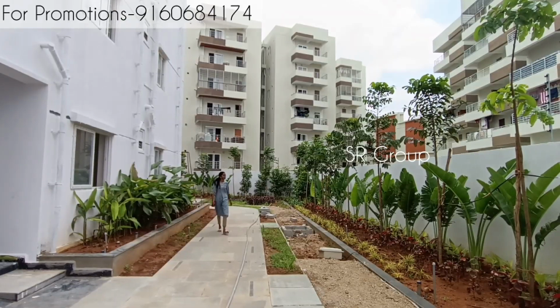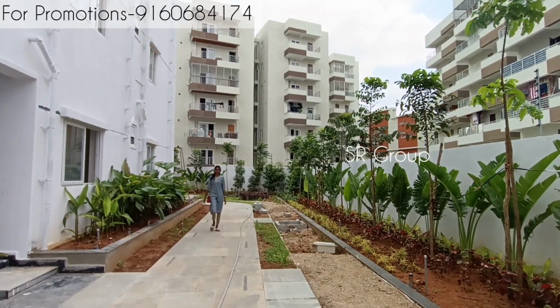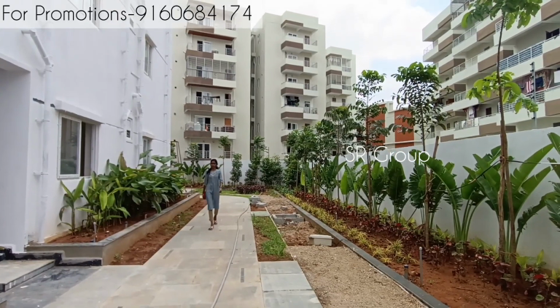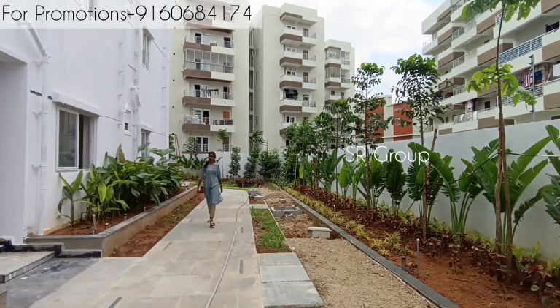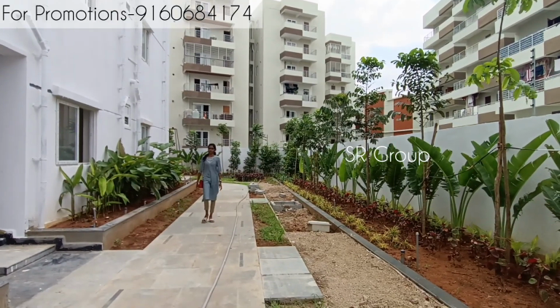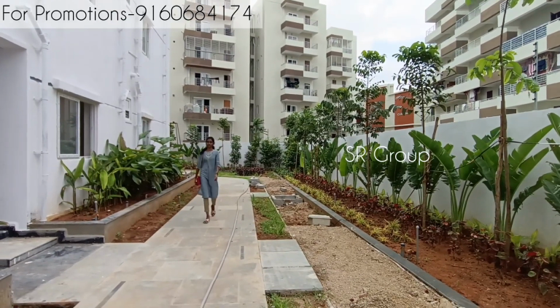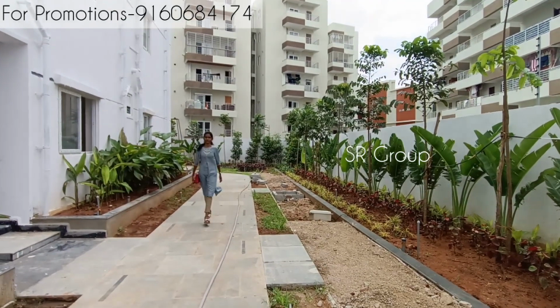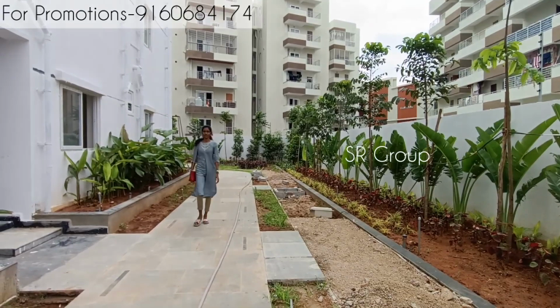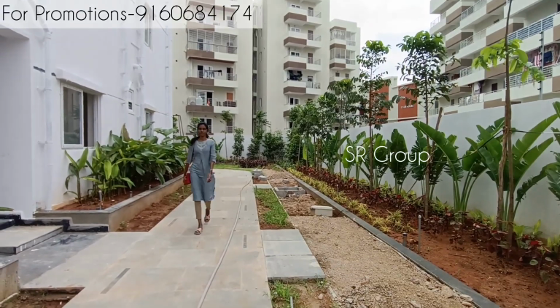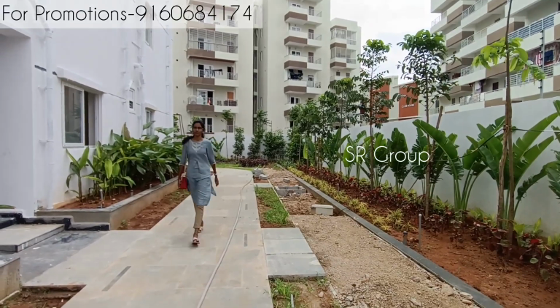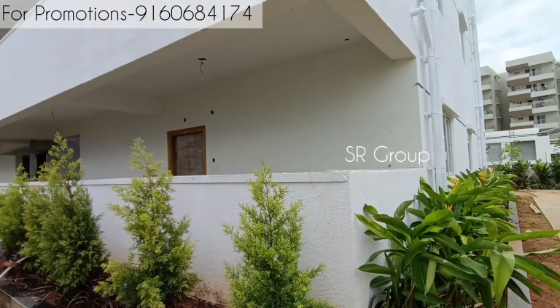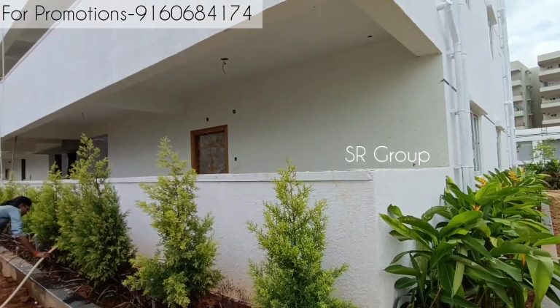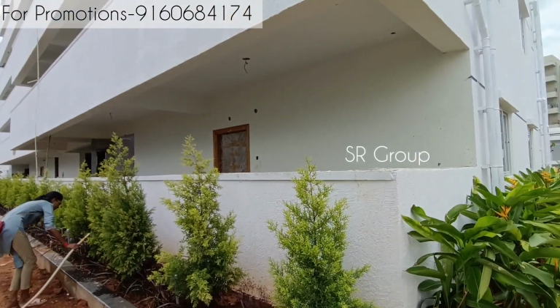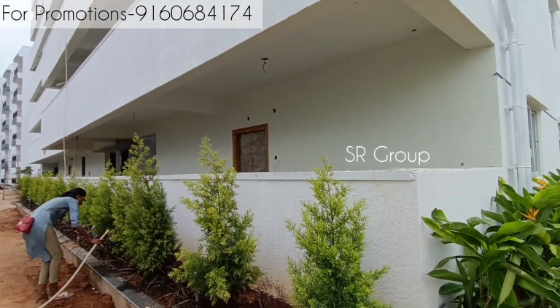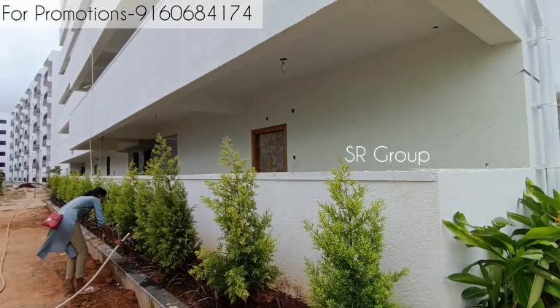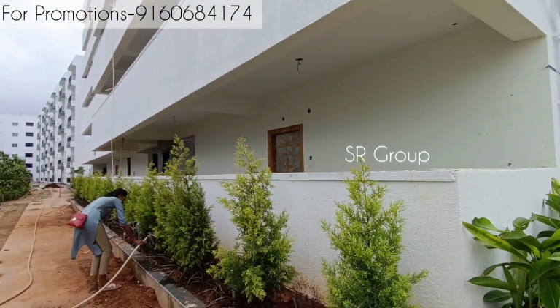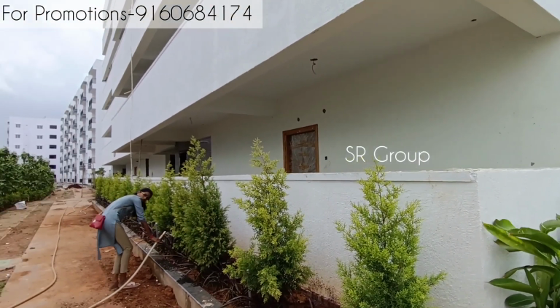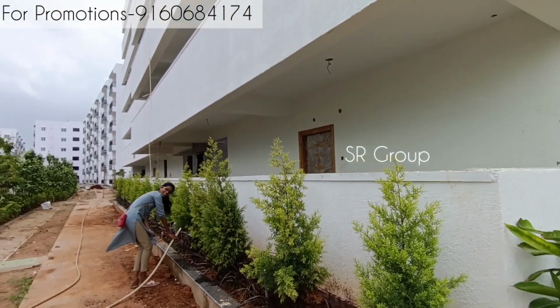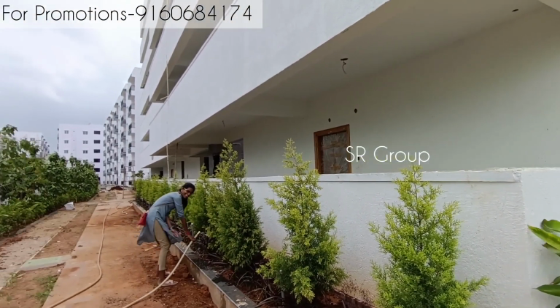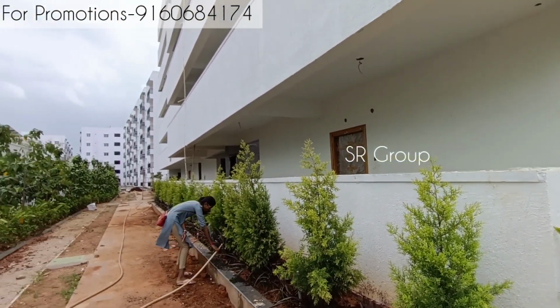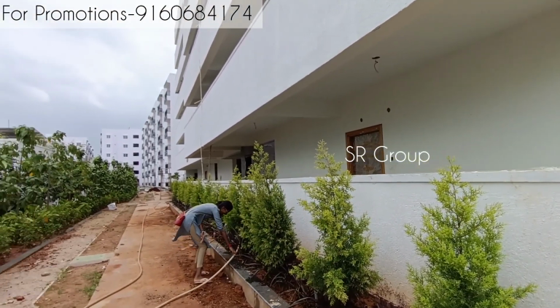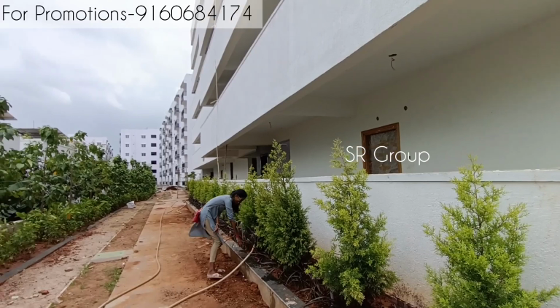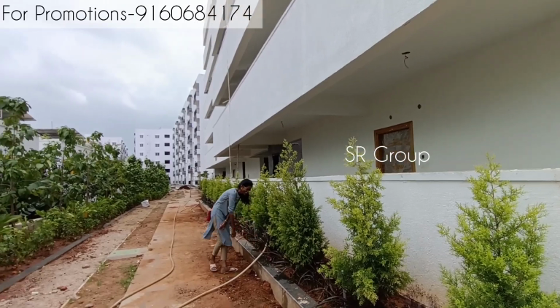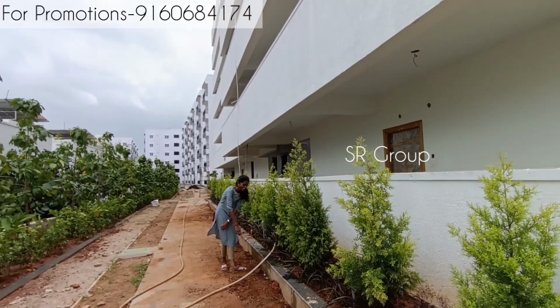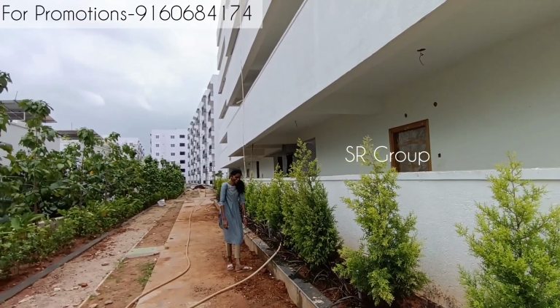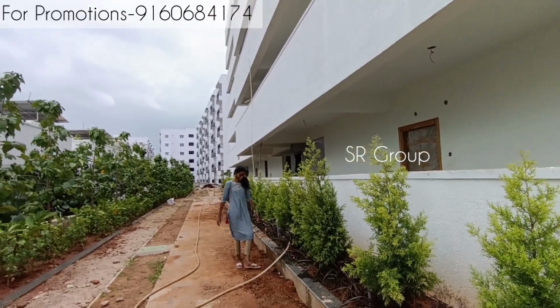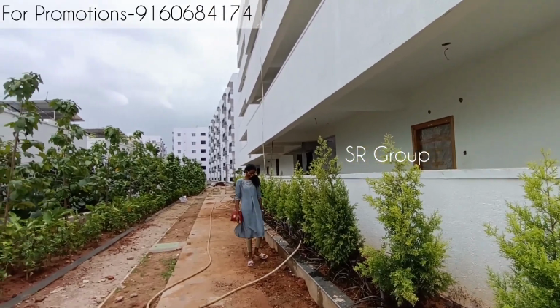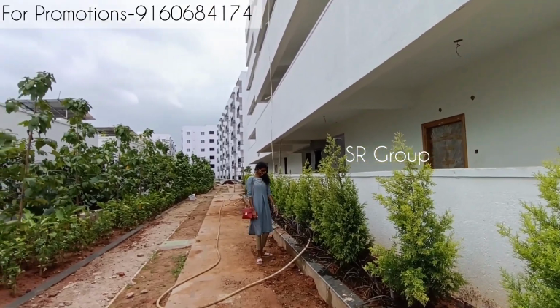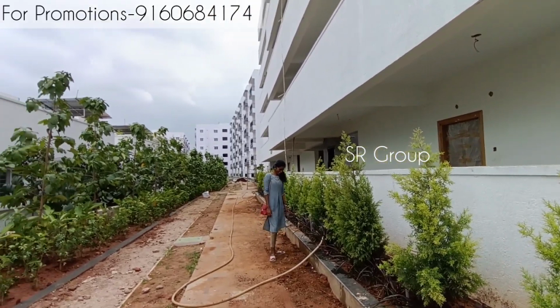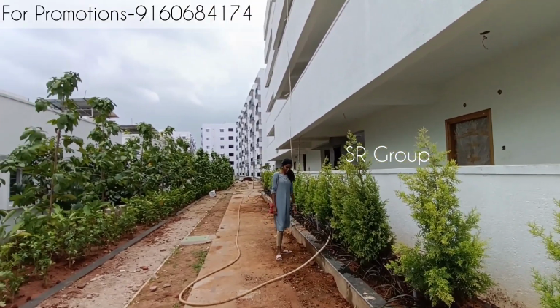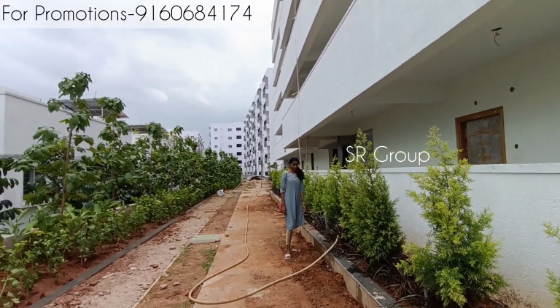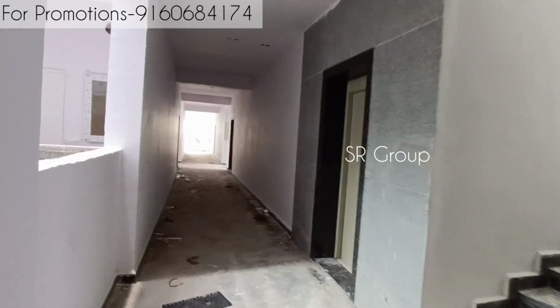The clubhouse amenities include a supermarket, banquet hall, dining hall, cafeteria, indoor games, gym, co-working spaces, yoga hall, guest bedrooms, and a swimming pool.